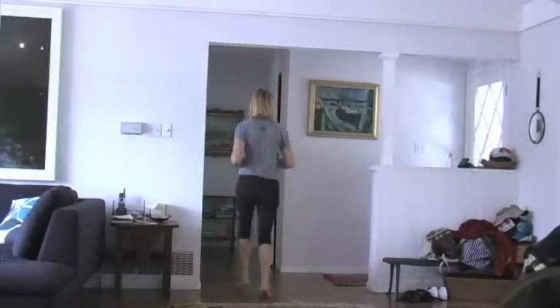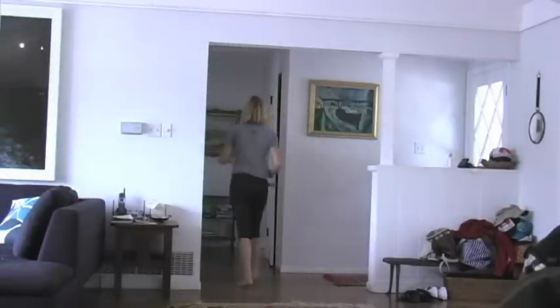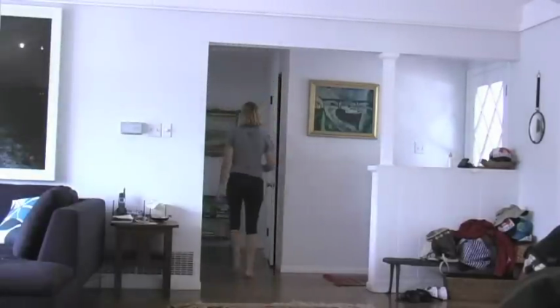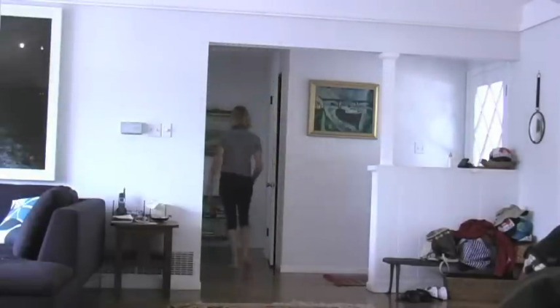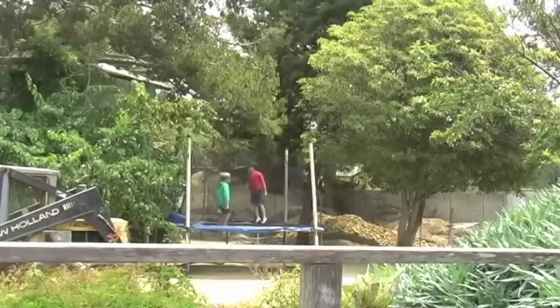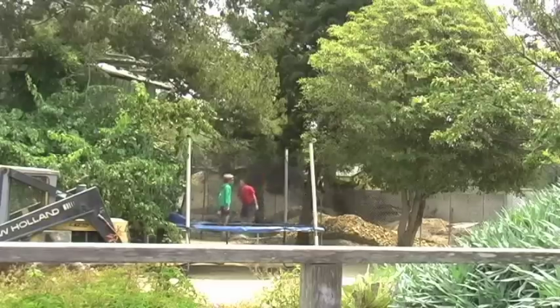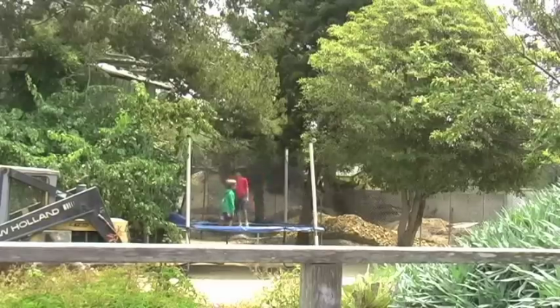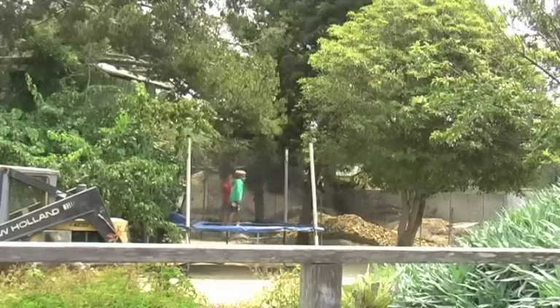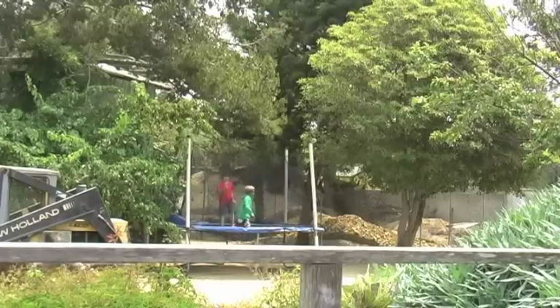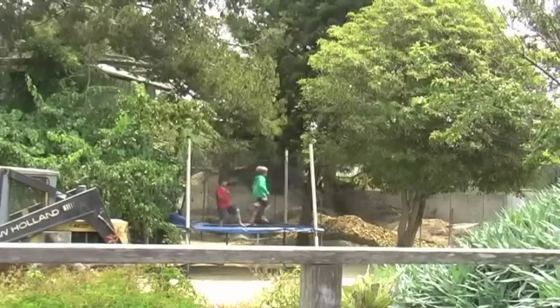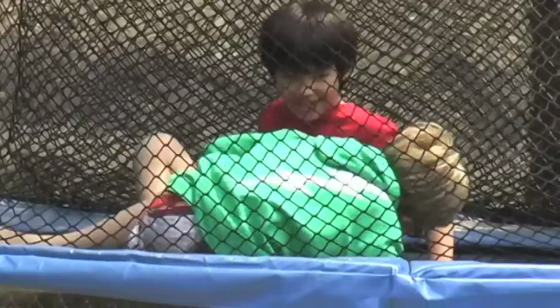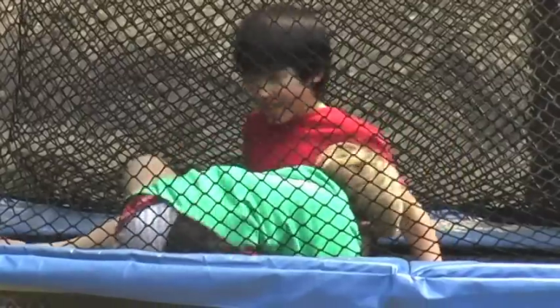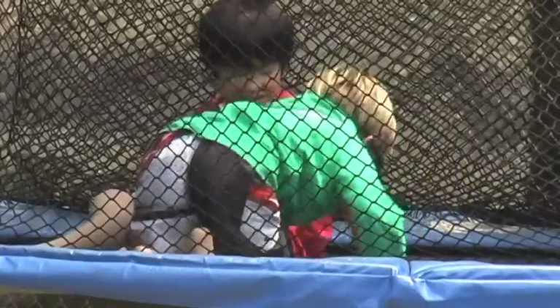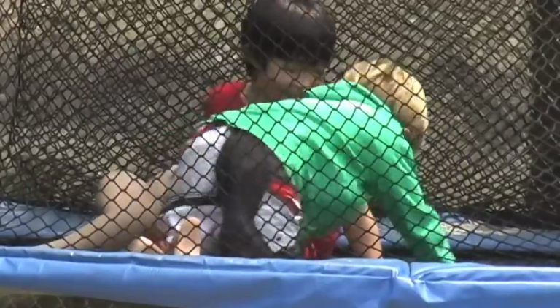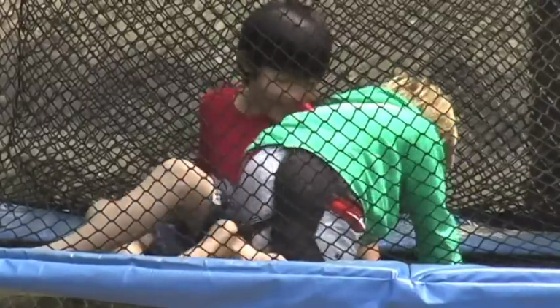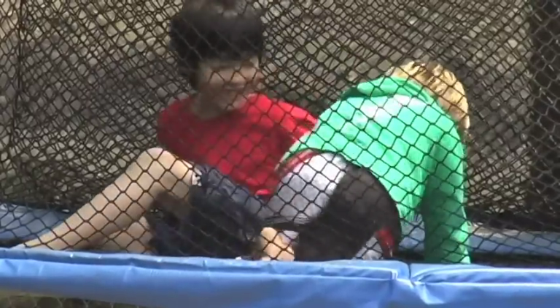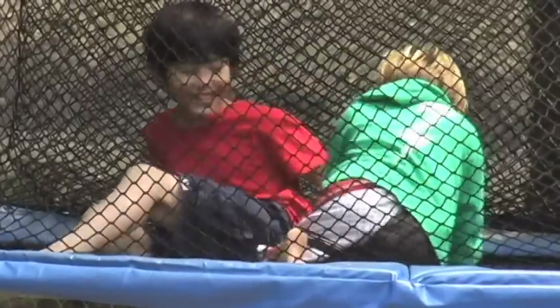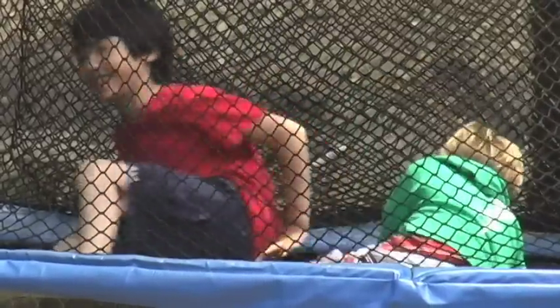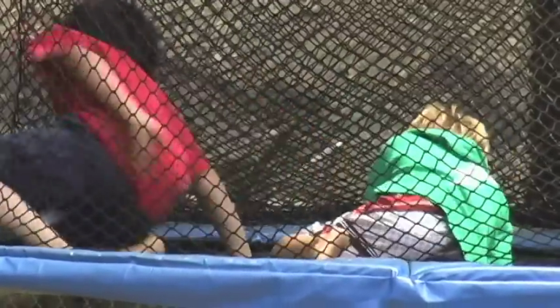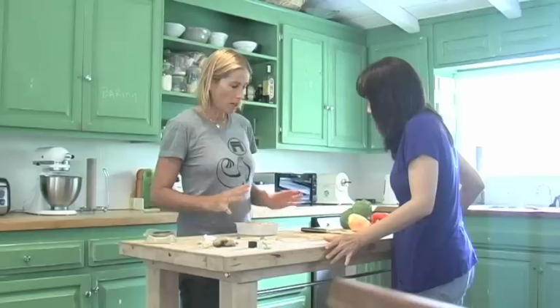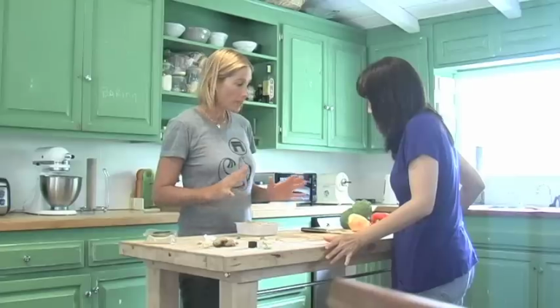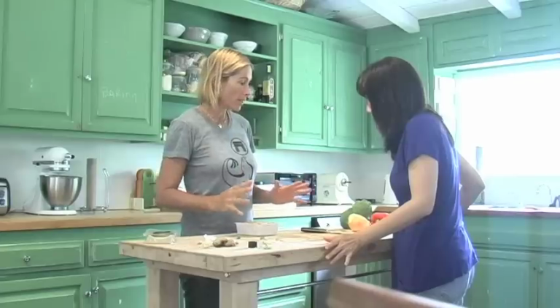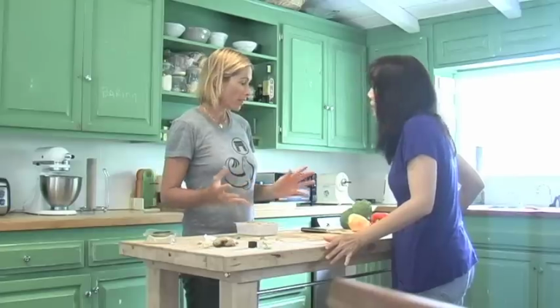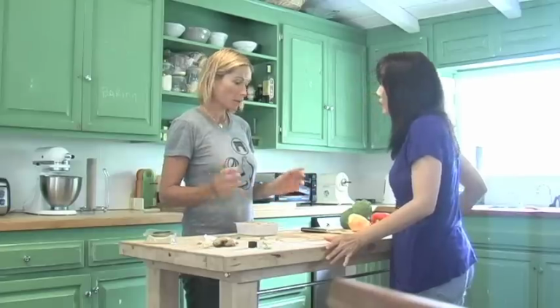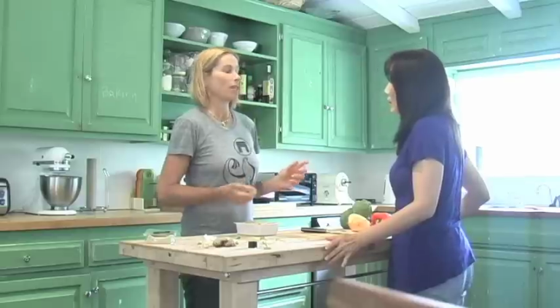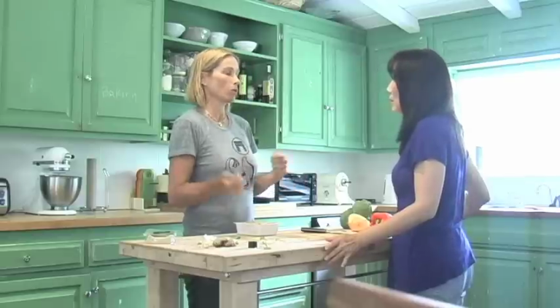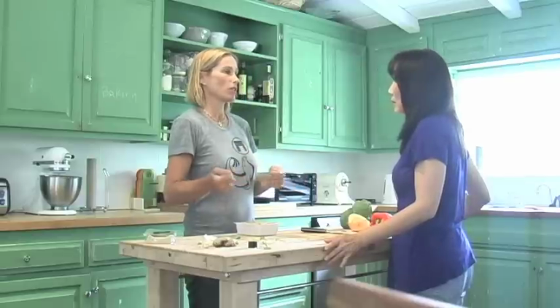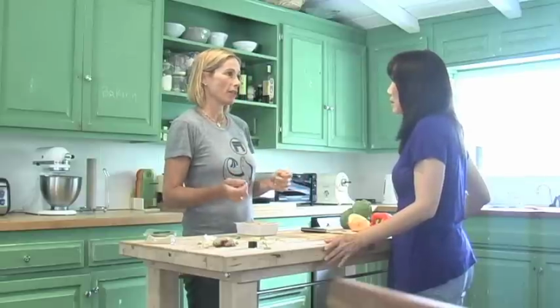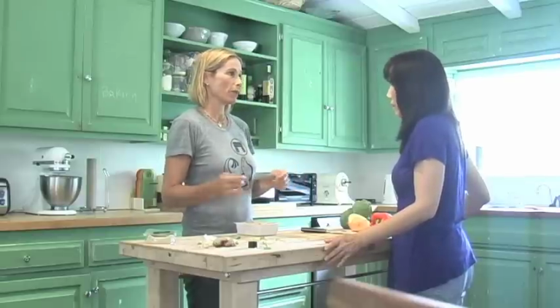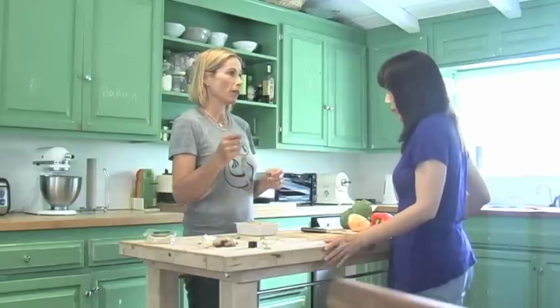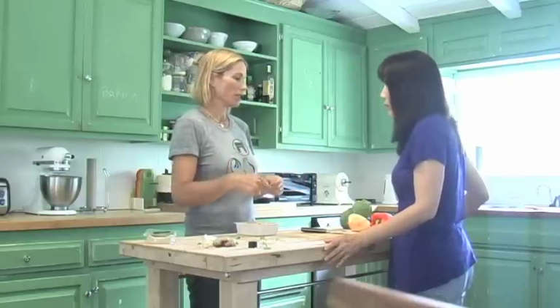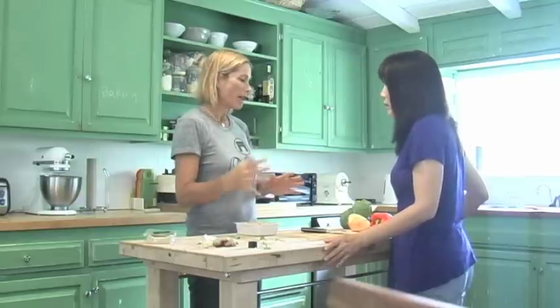While the rice was cooking I went for a run, and then later Davis had a playdate with his friend Ian and his mother, and I made Kung Pao chicken.